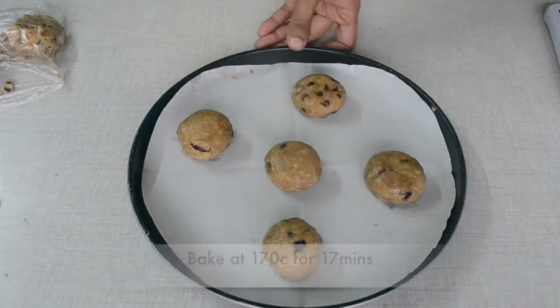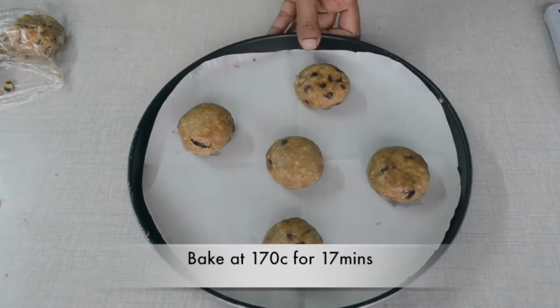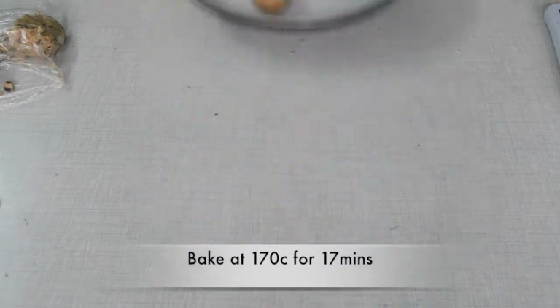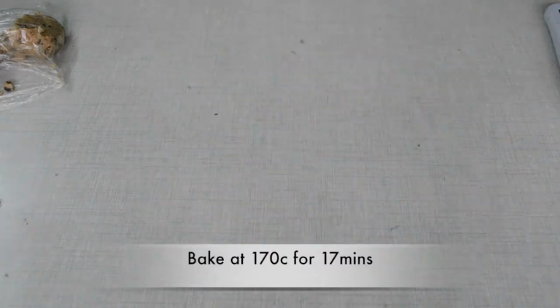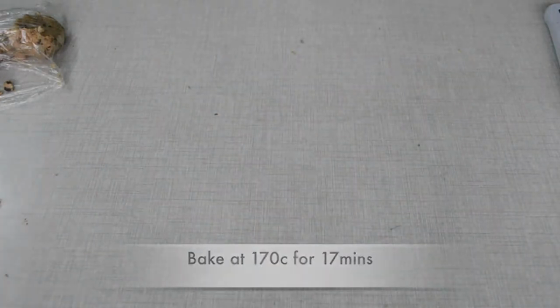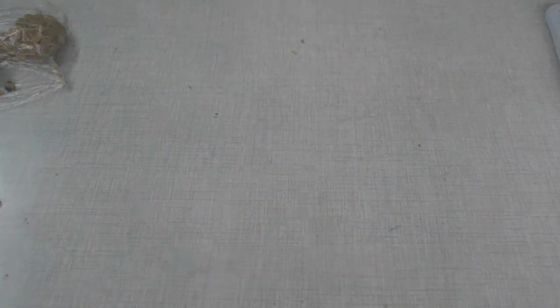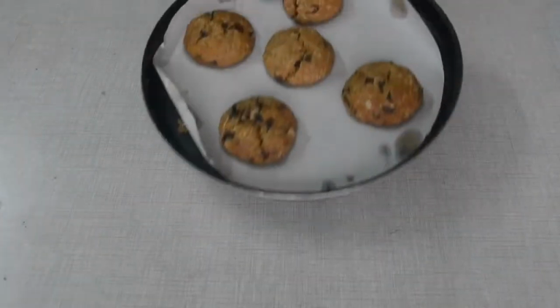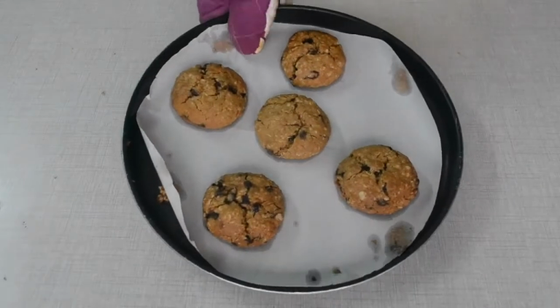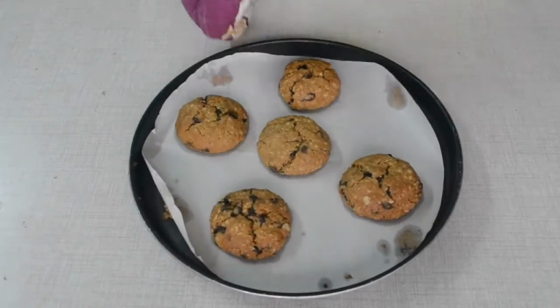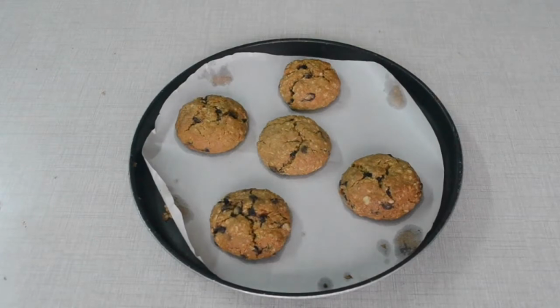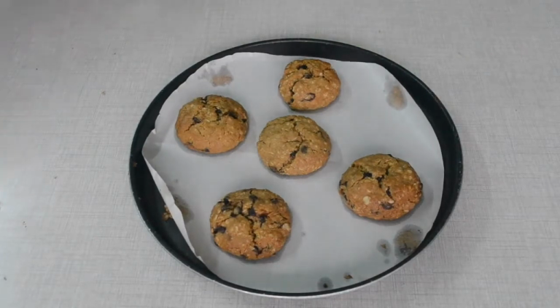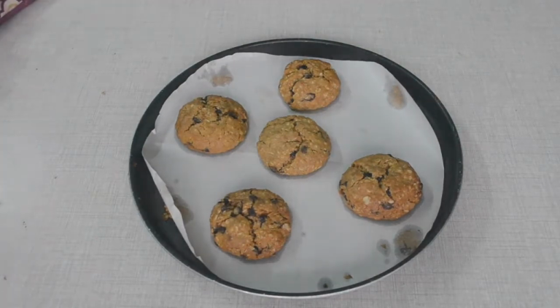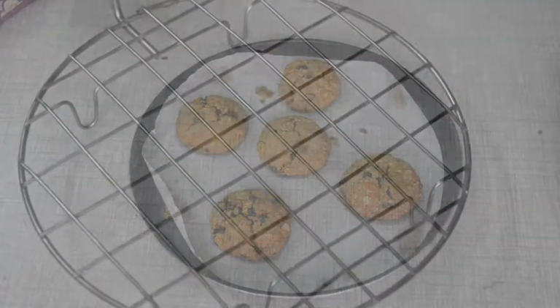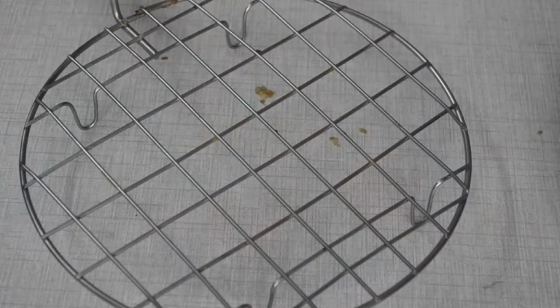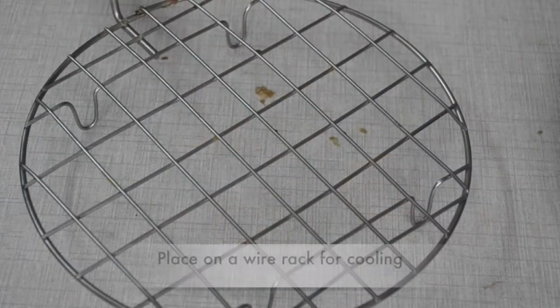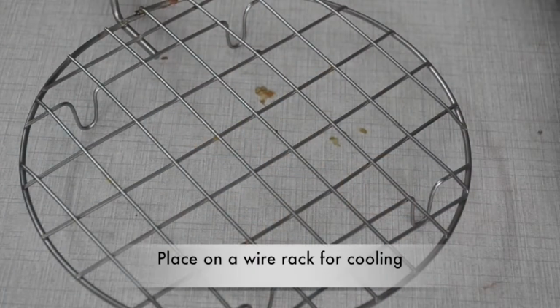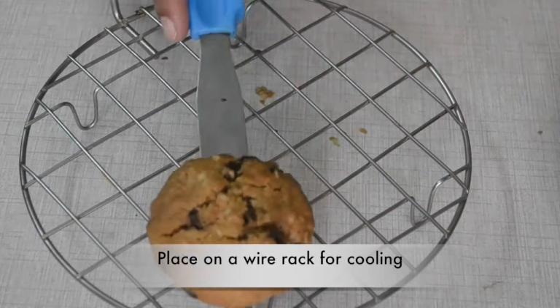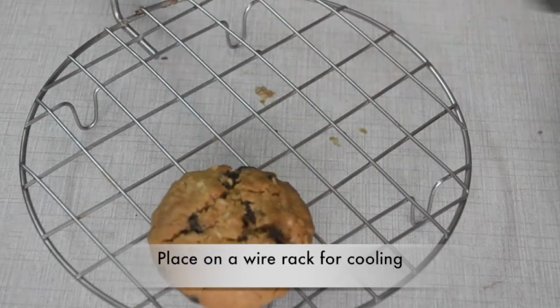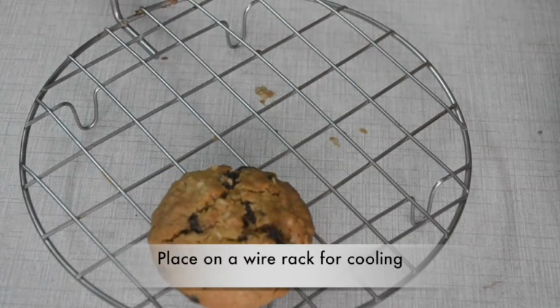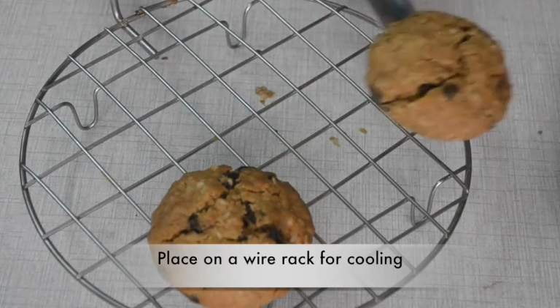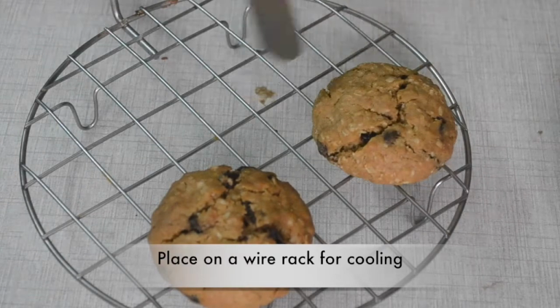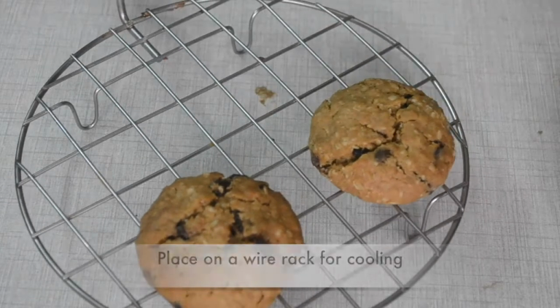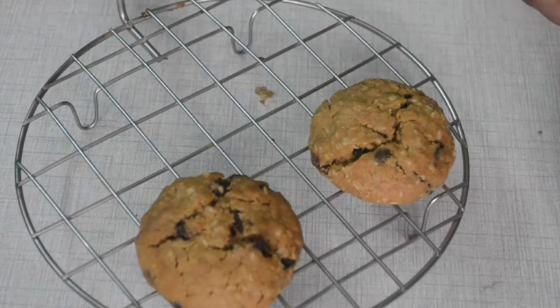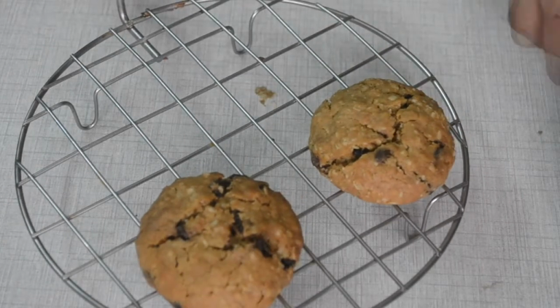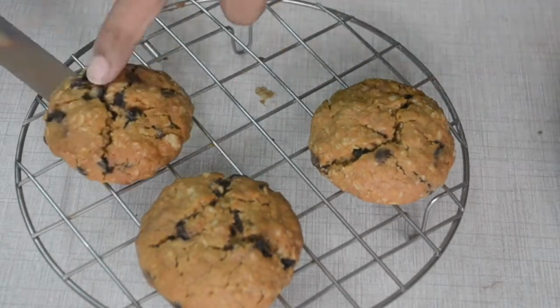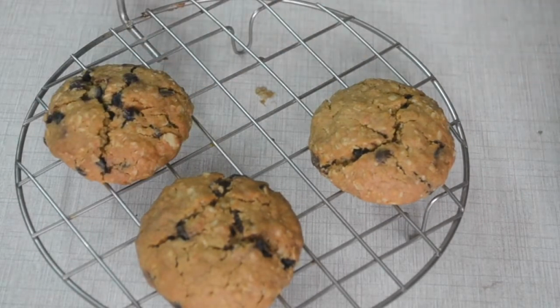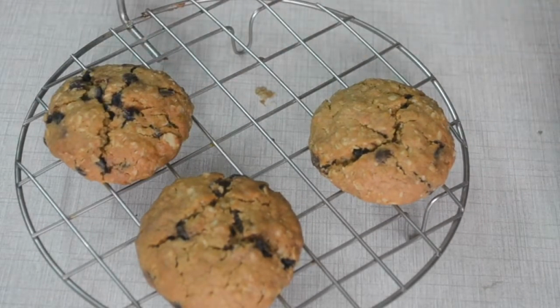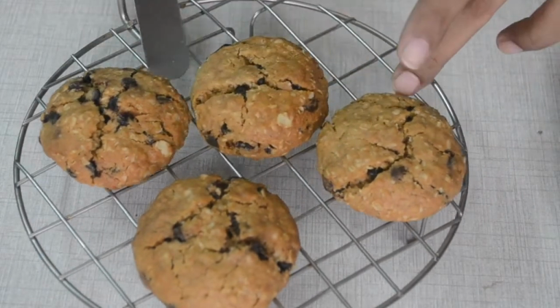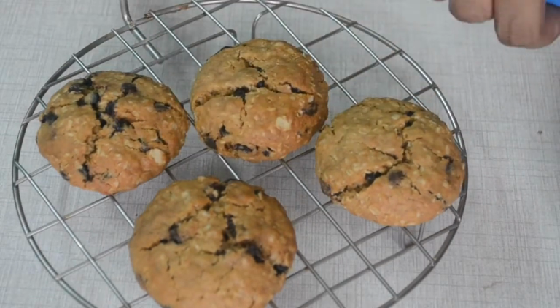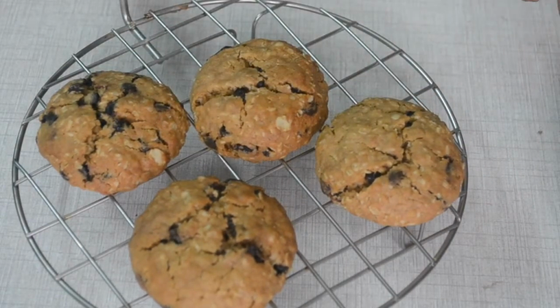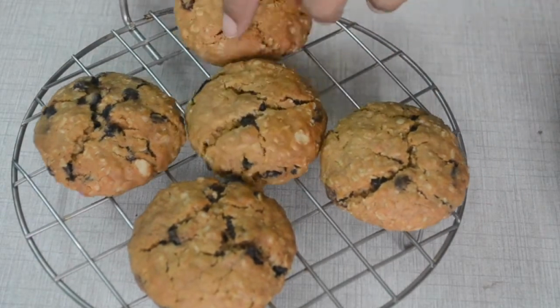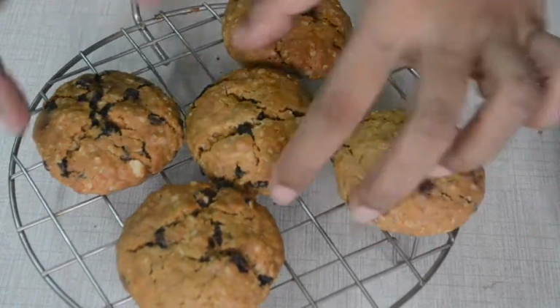We will bake at 170 degrees for 17 minutes. After baking, our cookies will look something like this. We will keep them on a wire rack to cool.